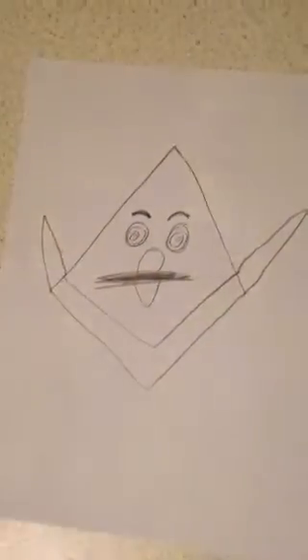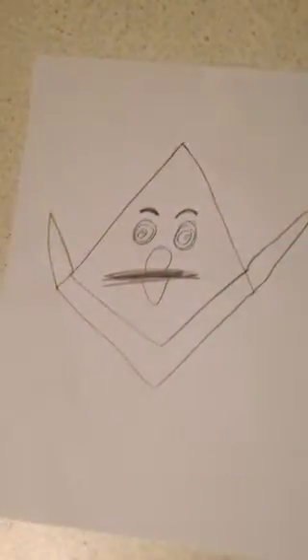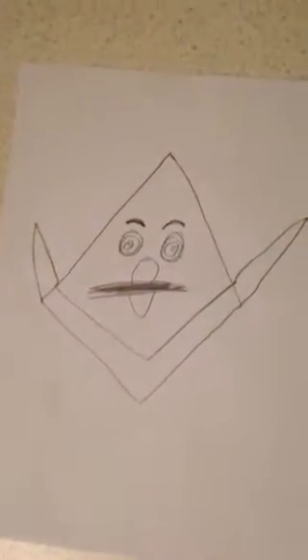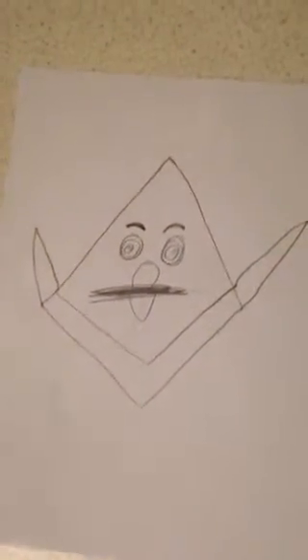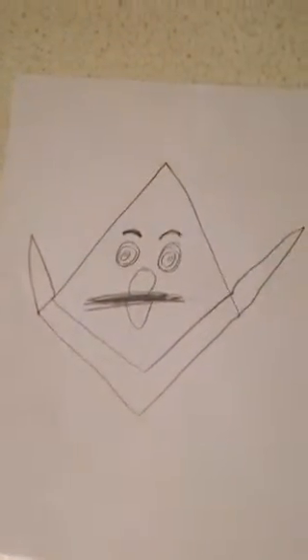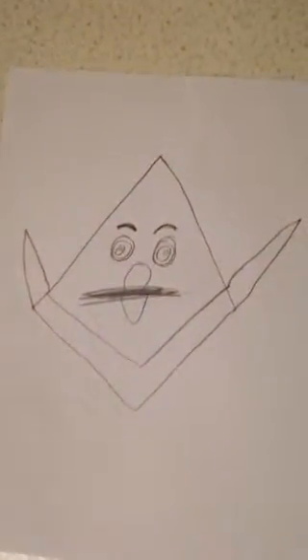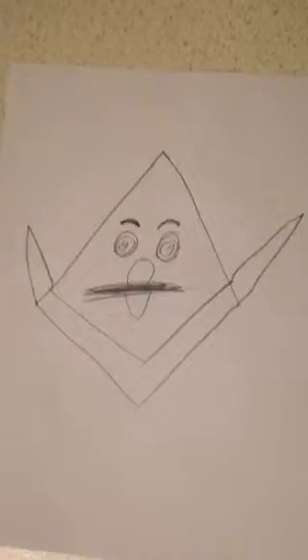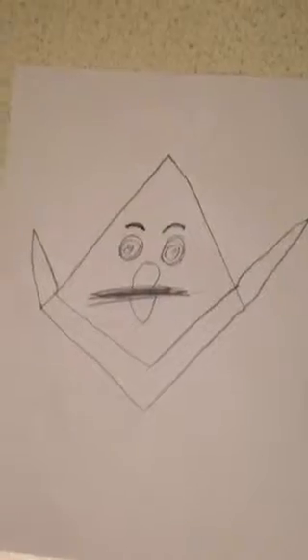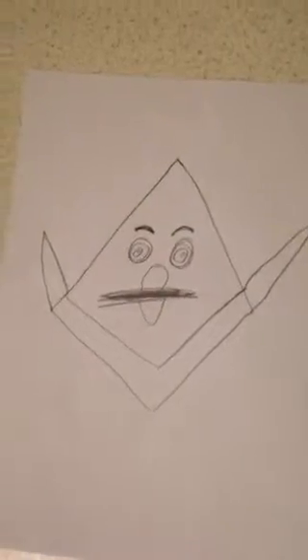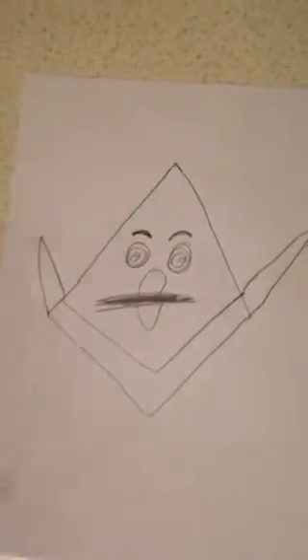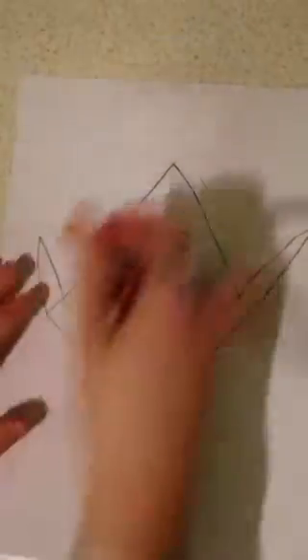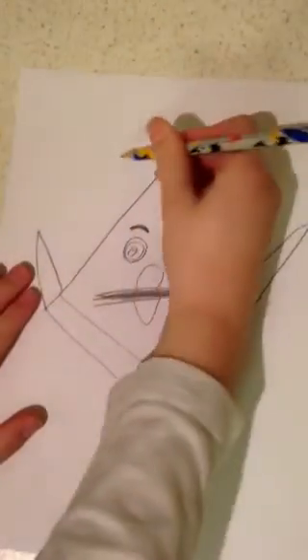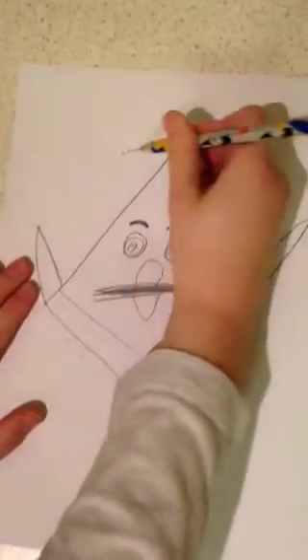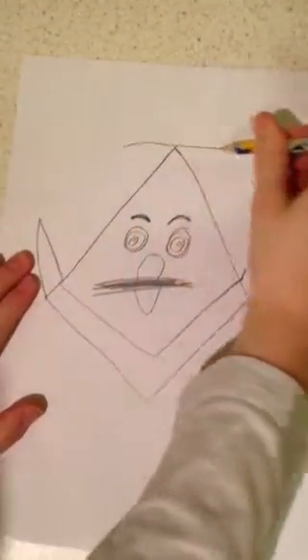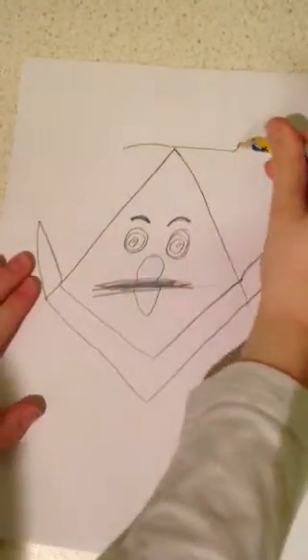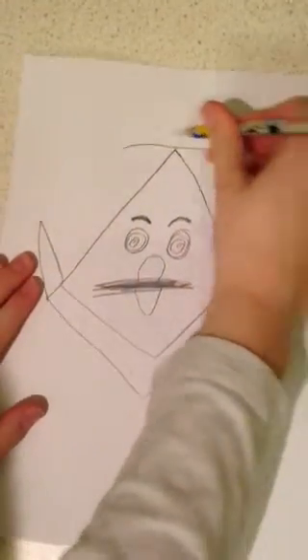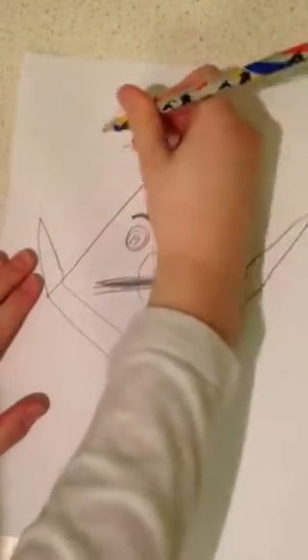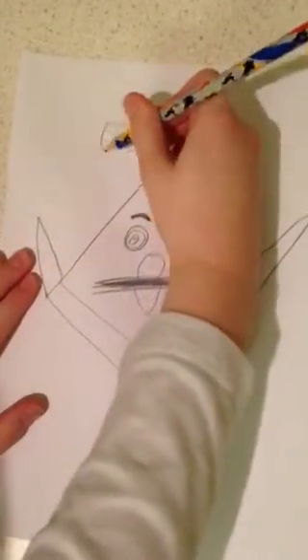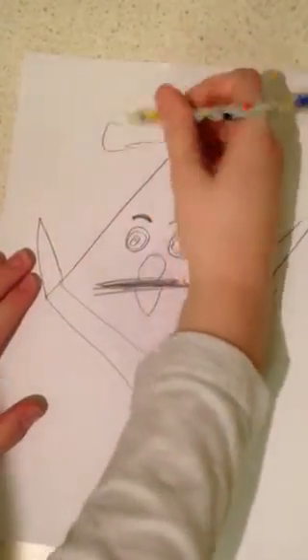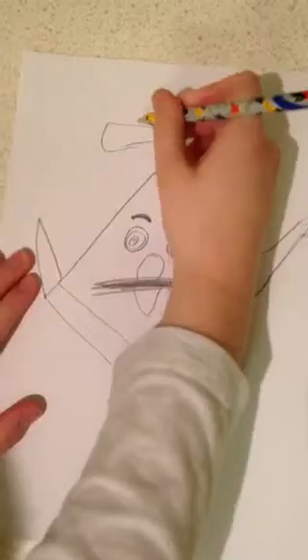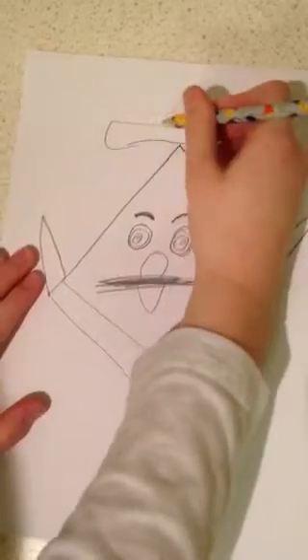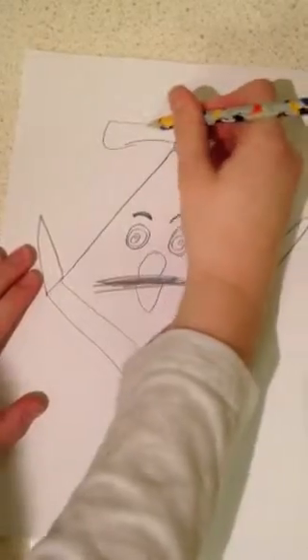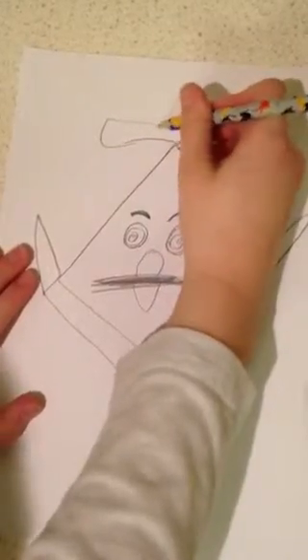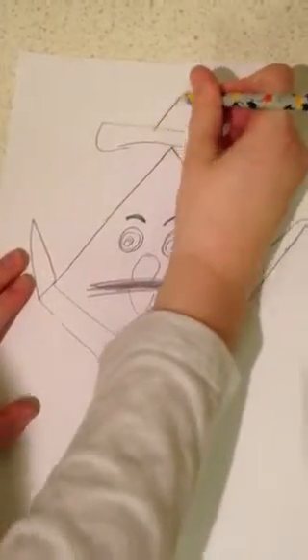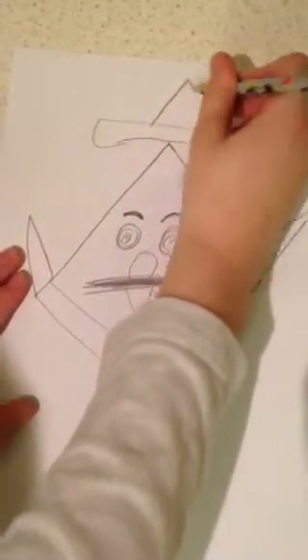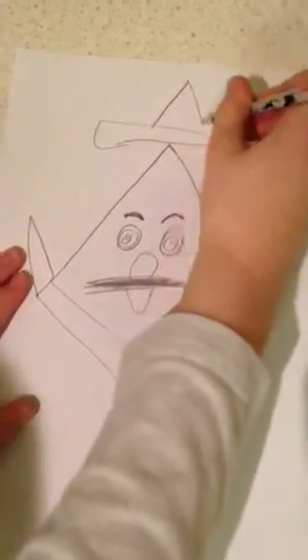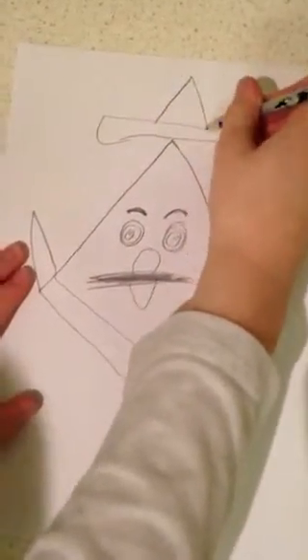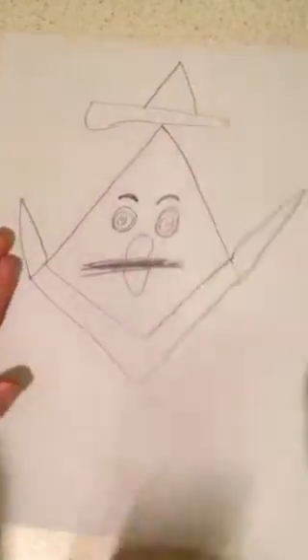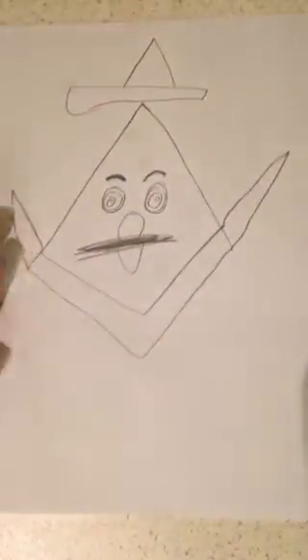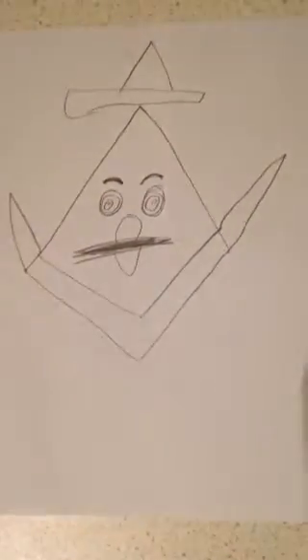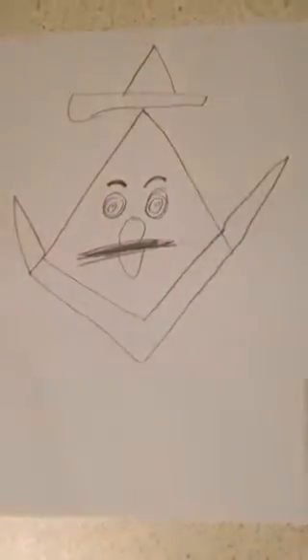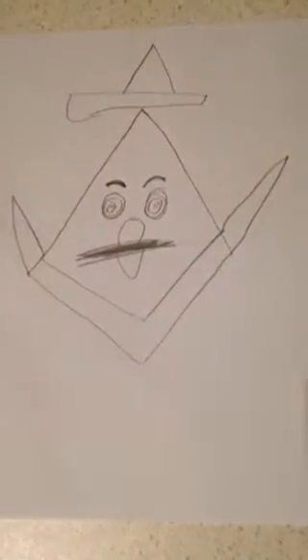We've almost finished the basic drawing of Bob the Corn. We now need to do a rectangle on top. Now we have to do a triangle here. Alright, Bob is finished — let's start coloring!